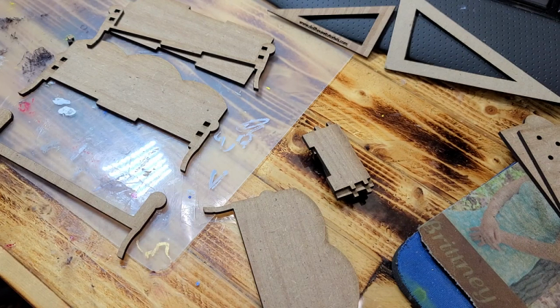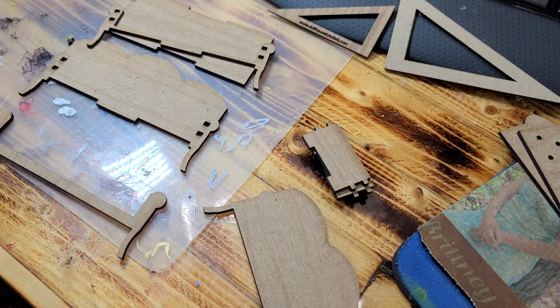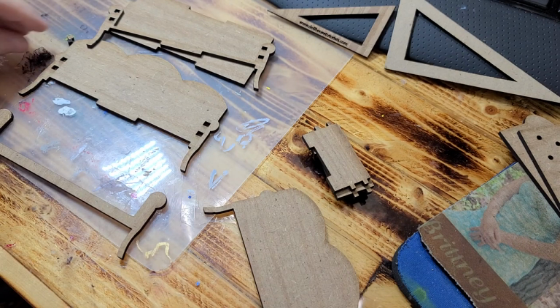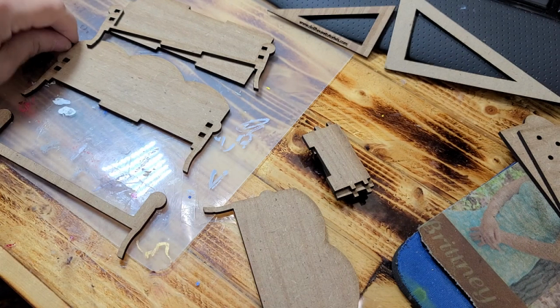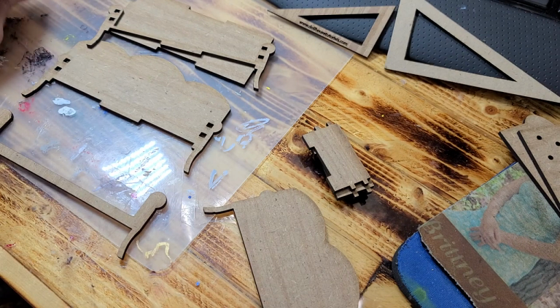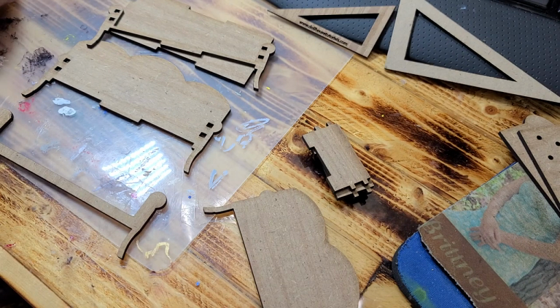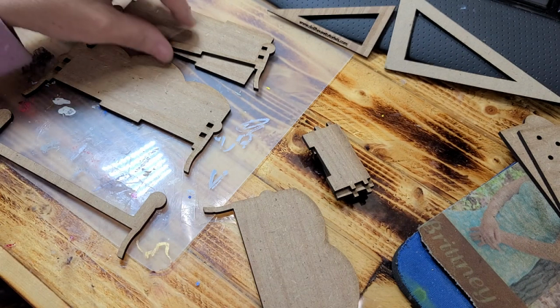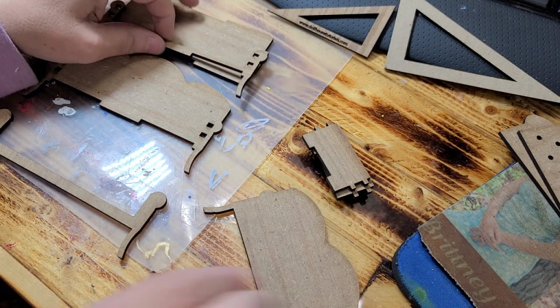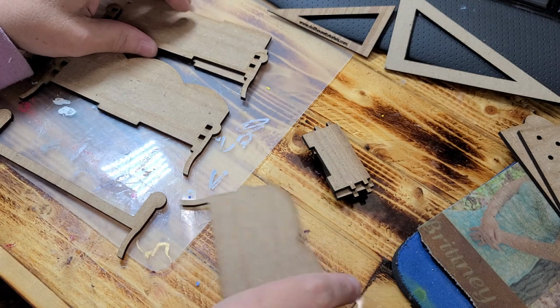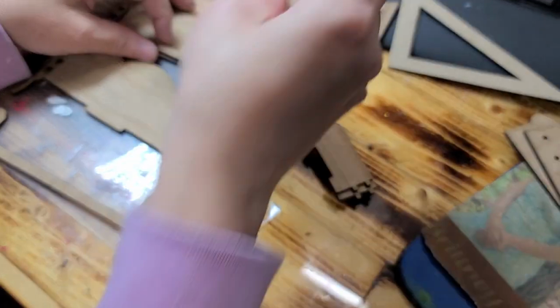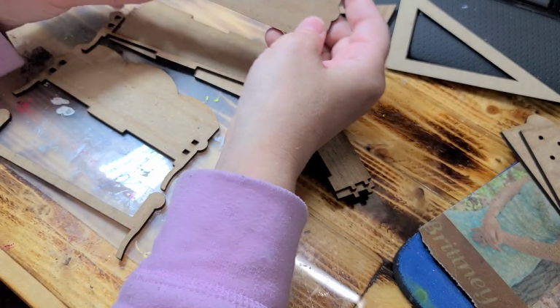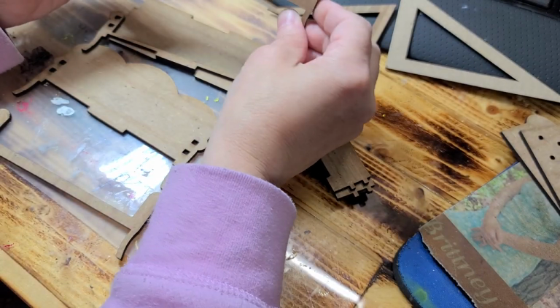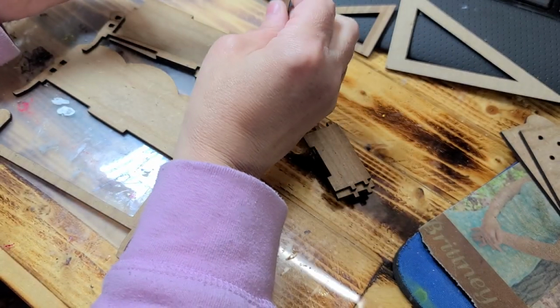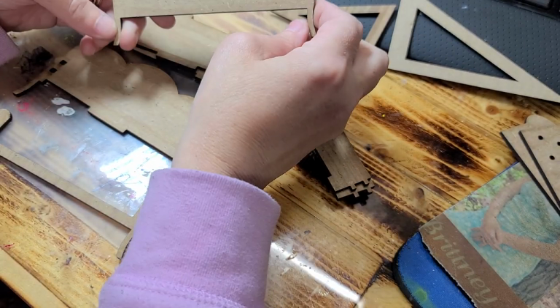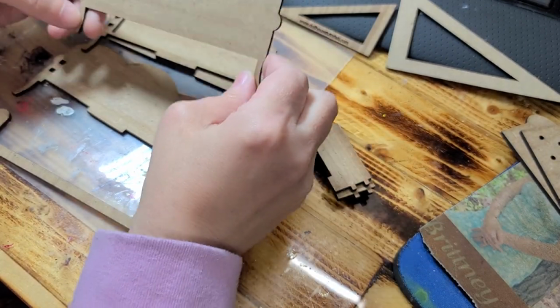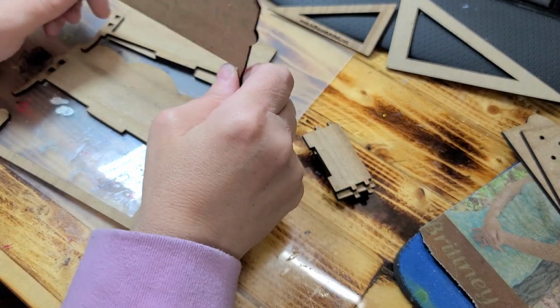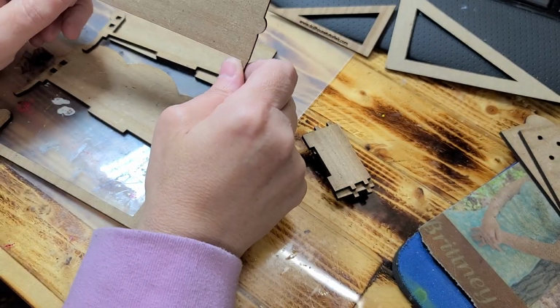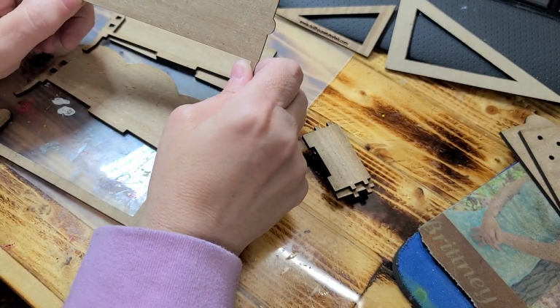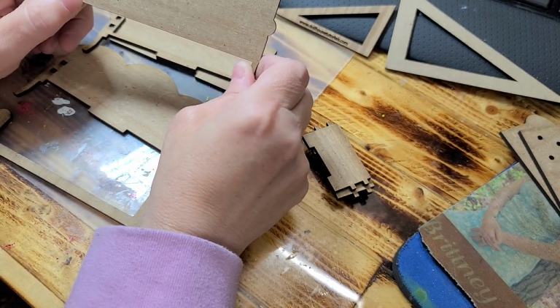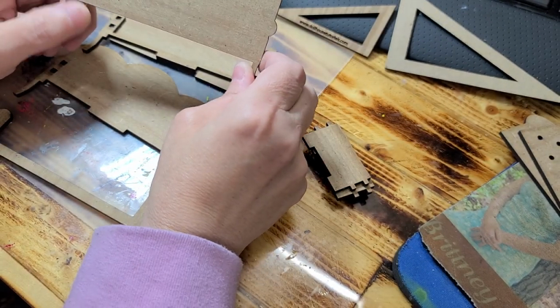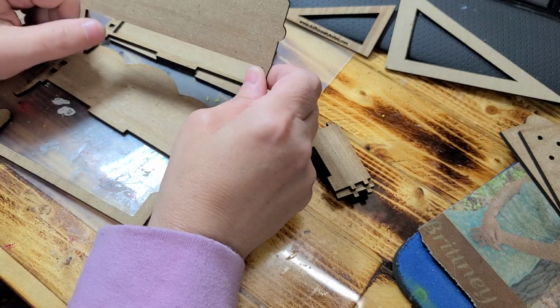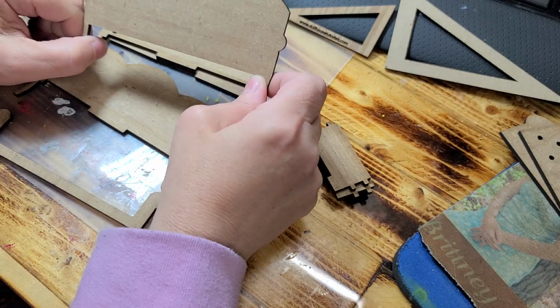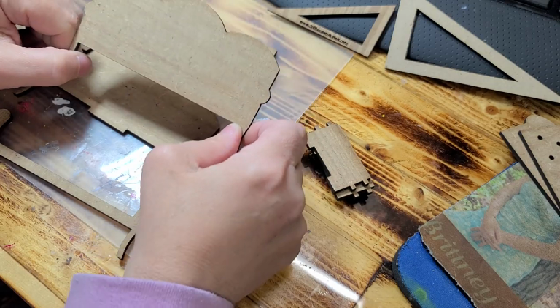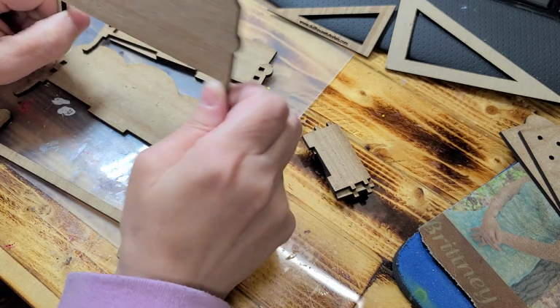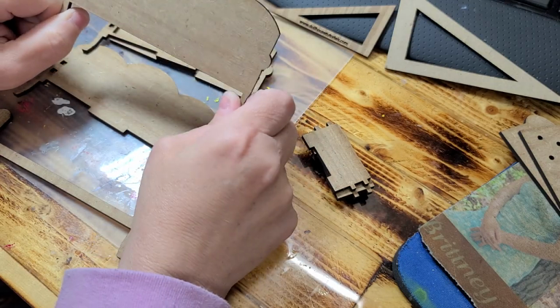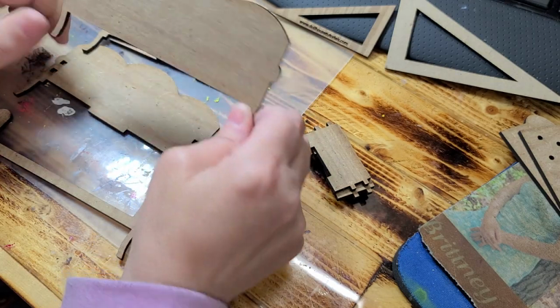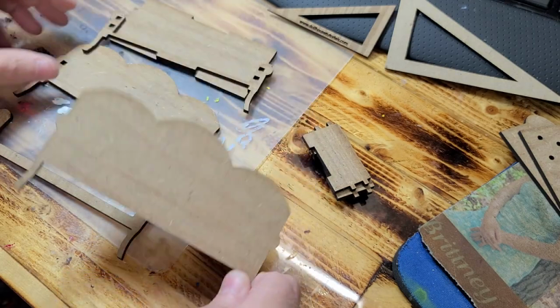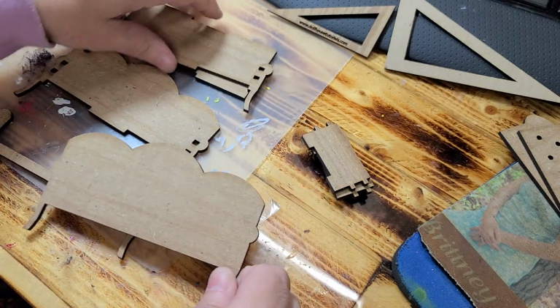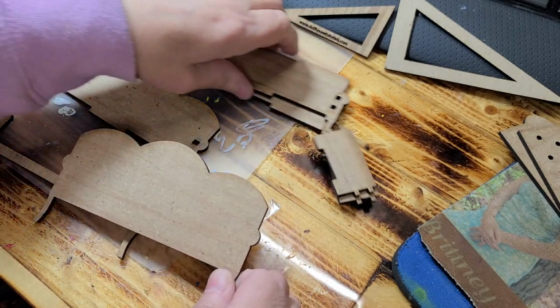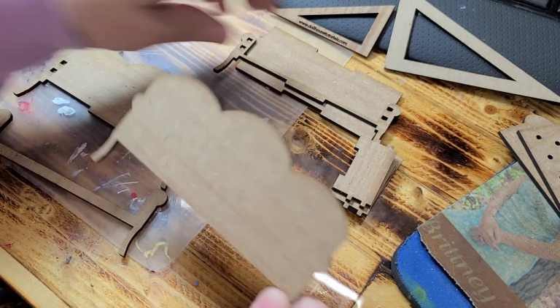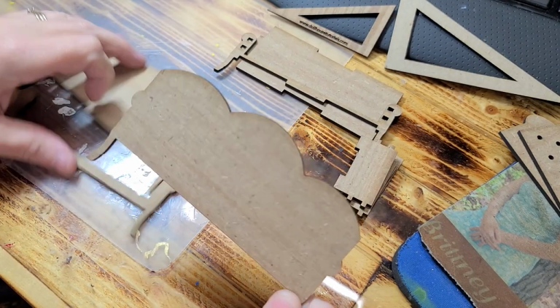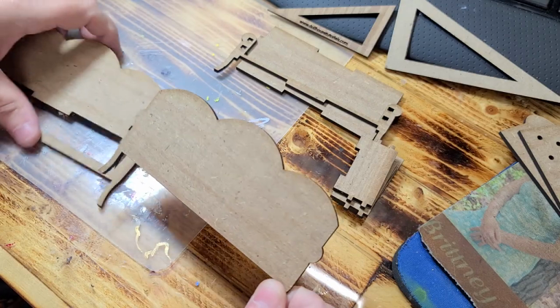Hi guys, welcome back! Today I want to show you how to make this little tiny bench sofa for your bedroom. If you did the fancy bling bed, this would go with that.